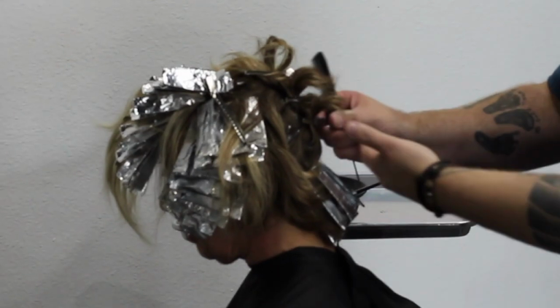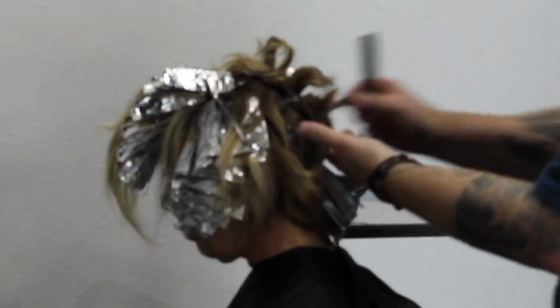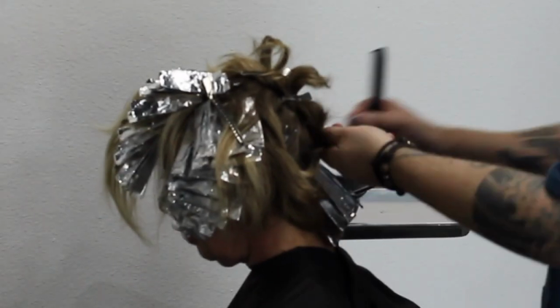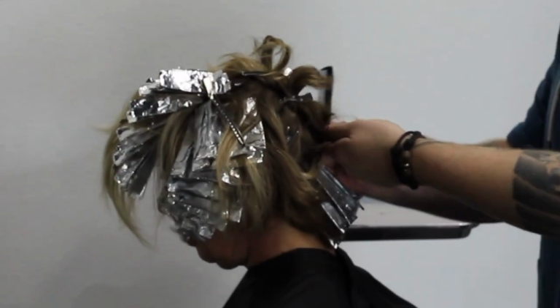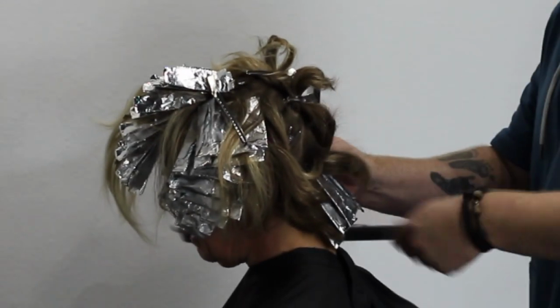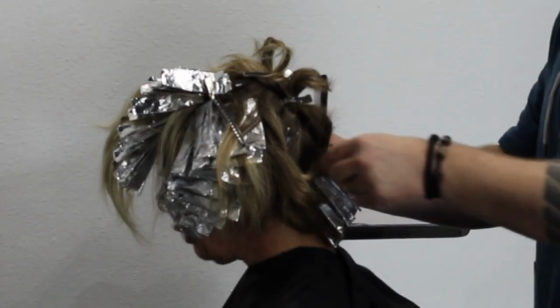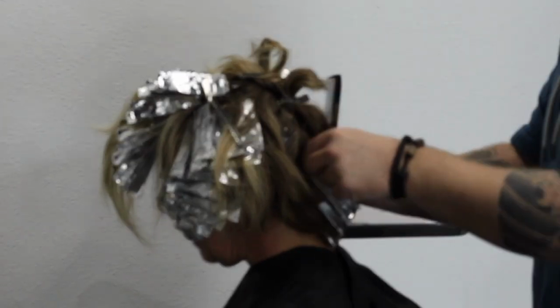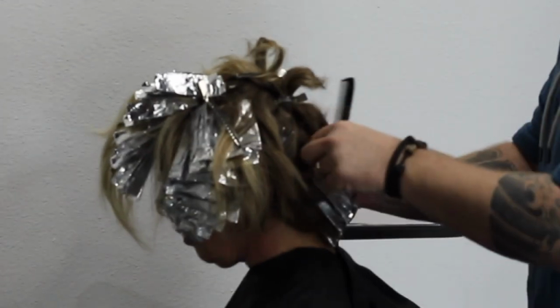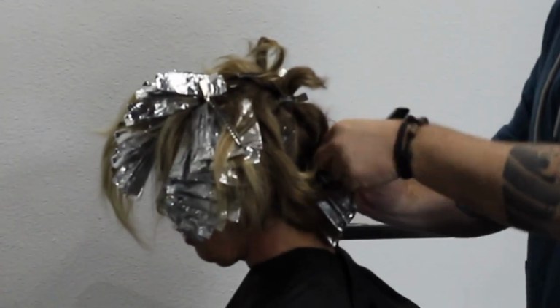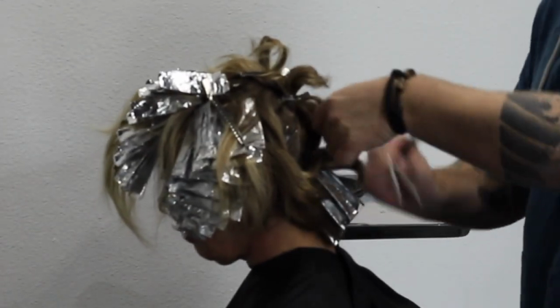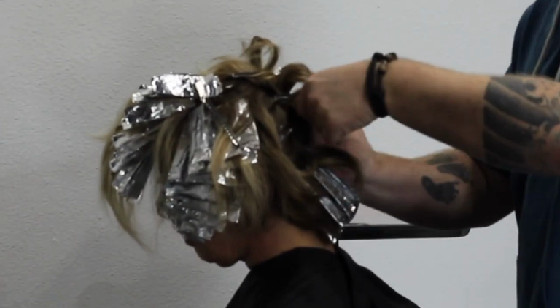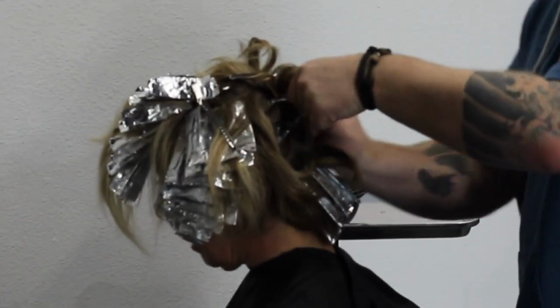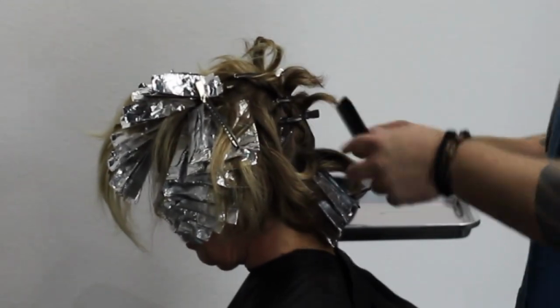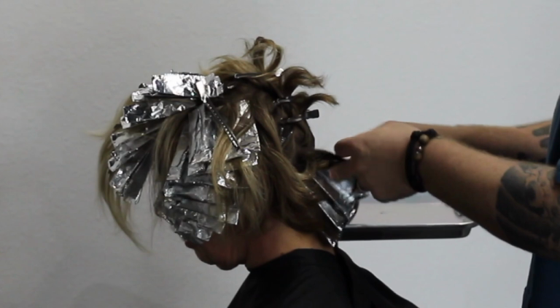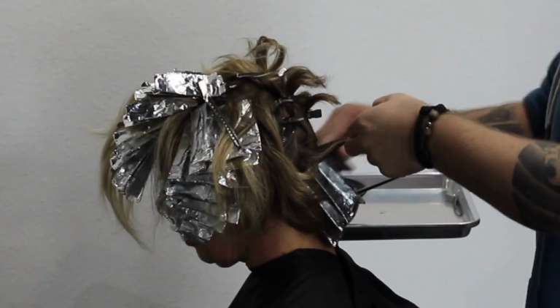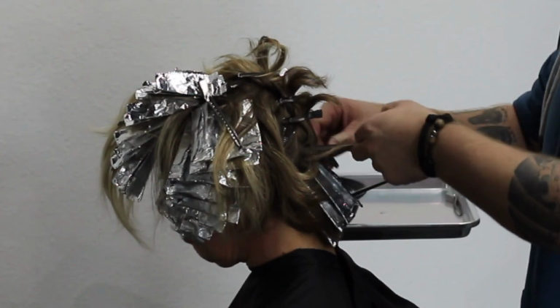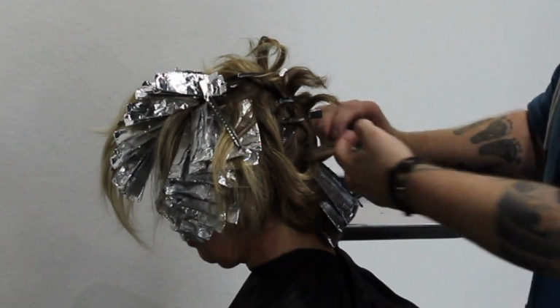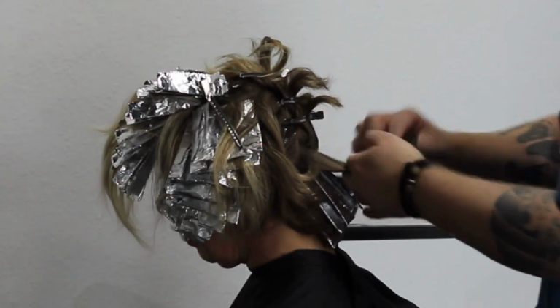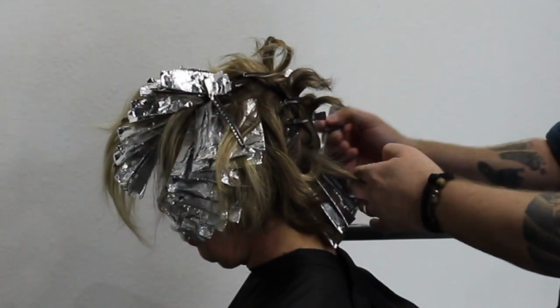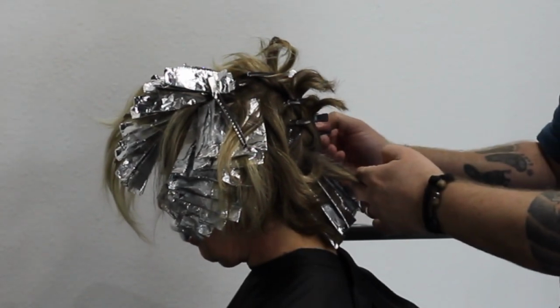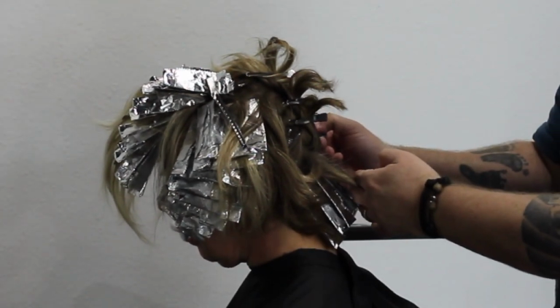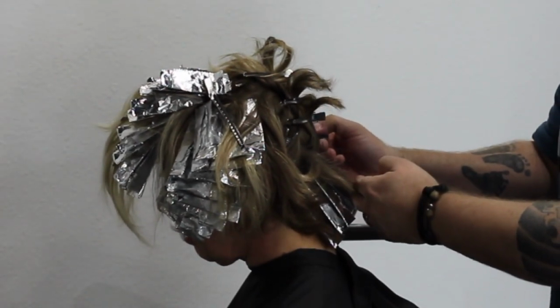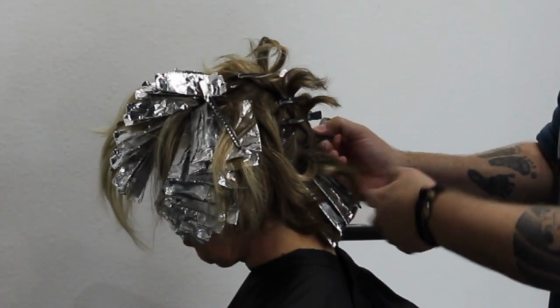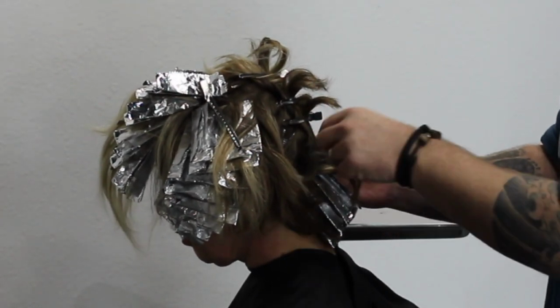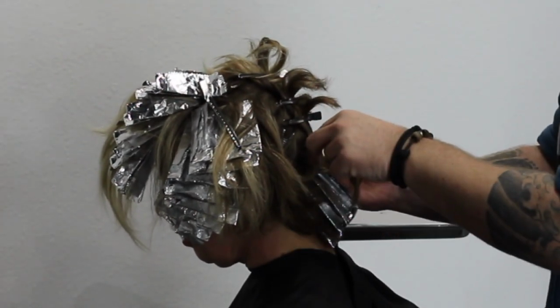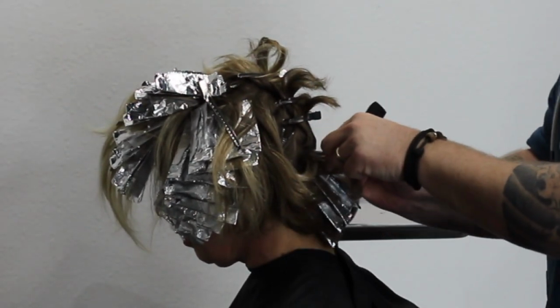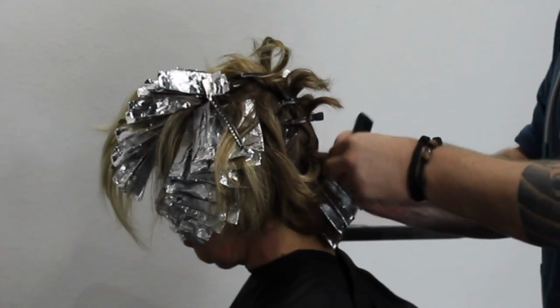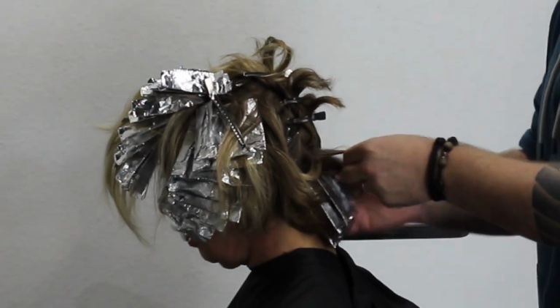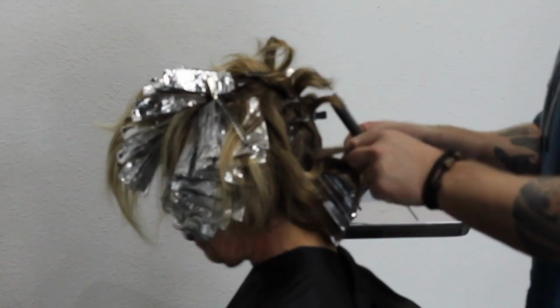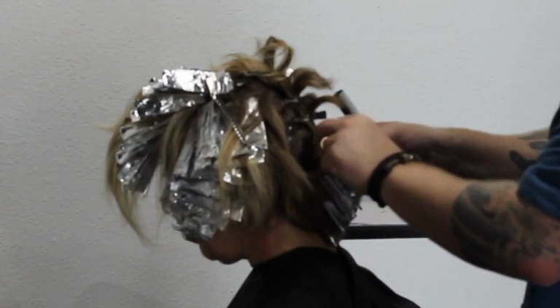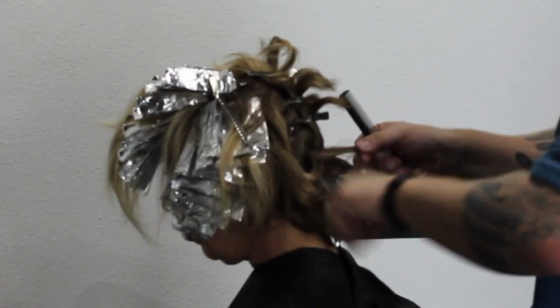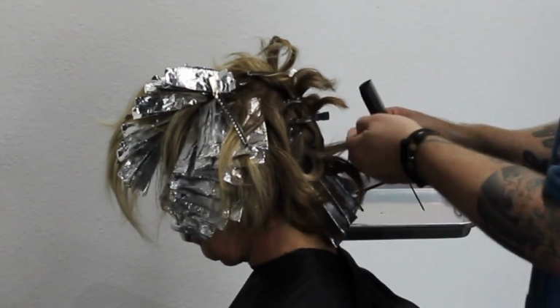After getting done with the front, I move on to the back. I start at the very bottom and work my way up directly up the back, just like I did the front section, making sure we're doing thin slices all the way up.